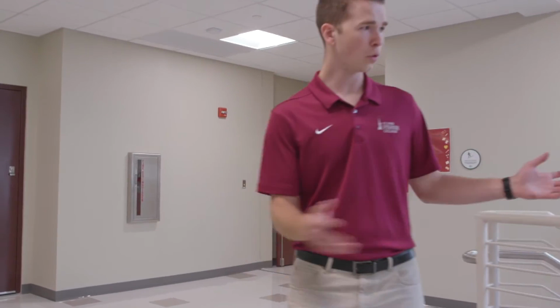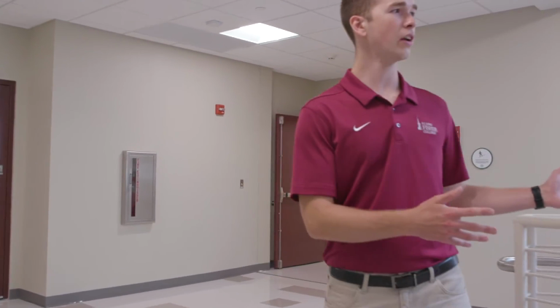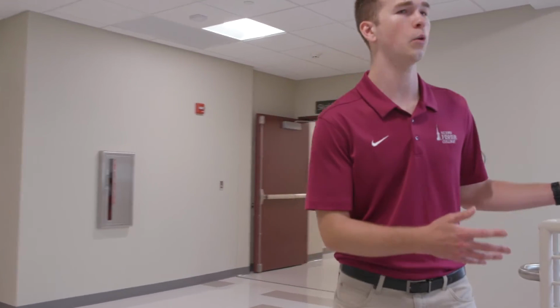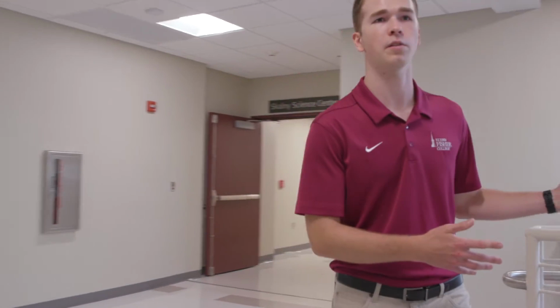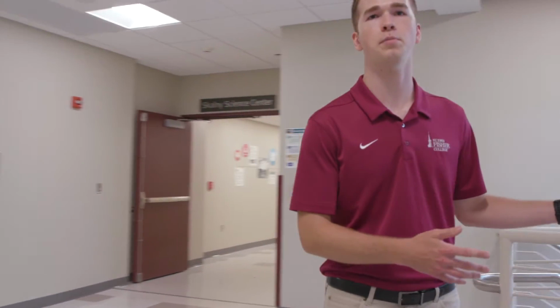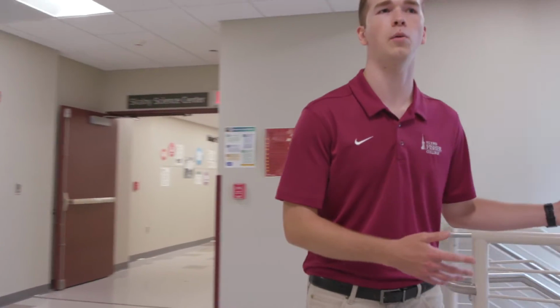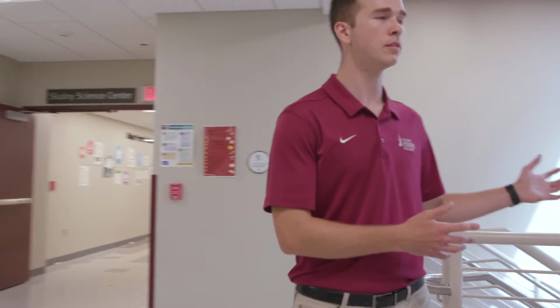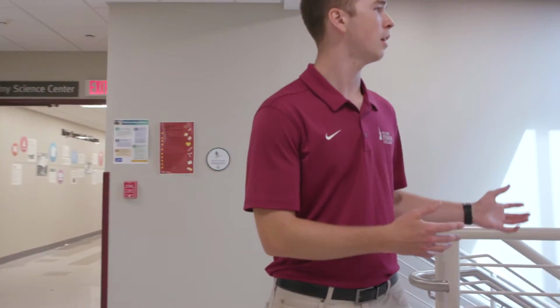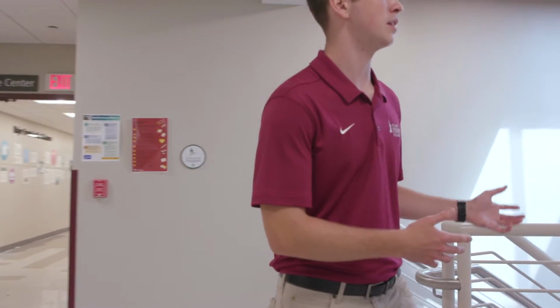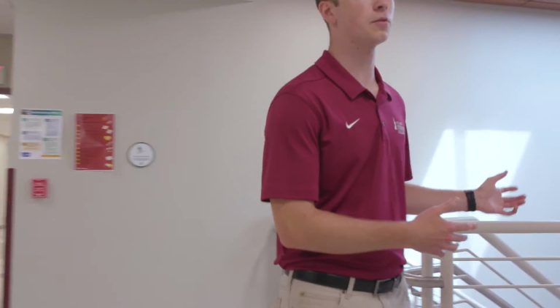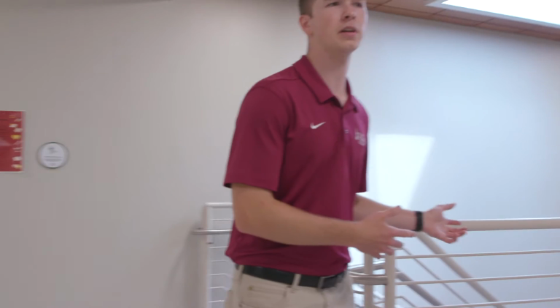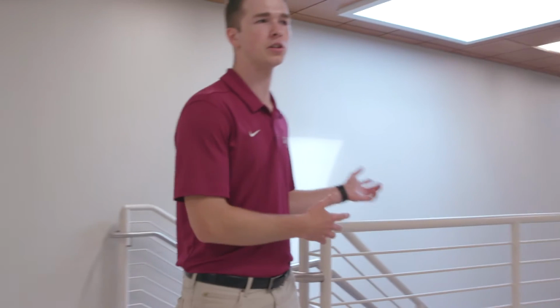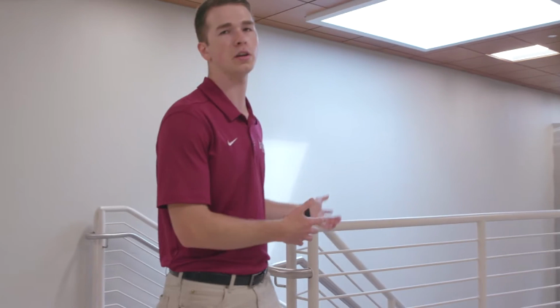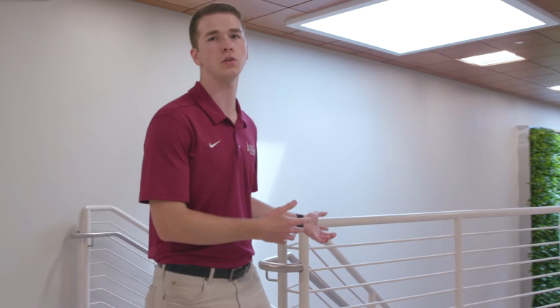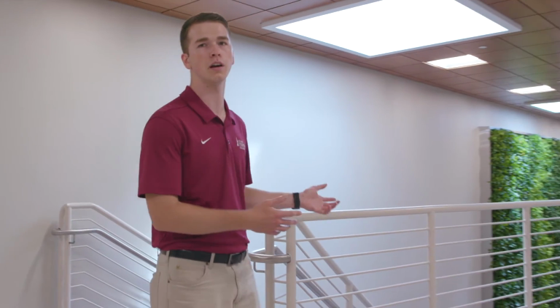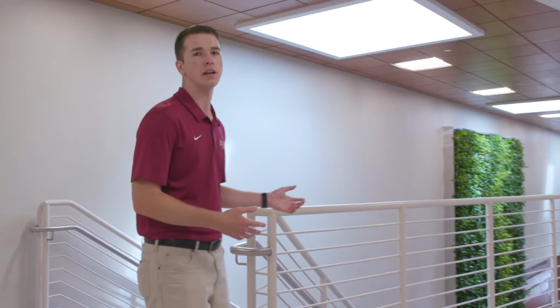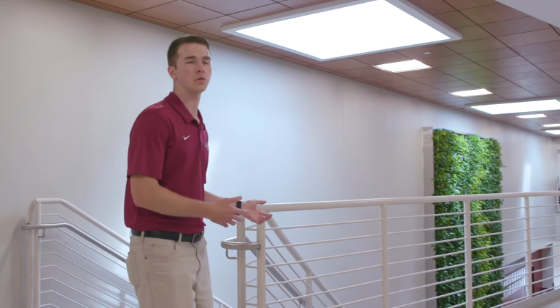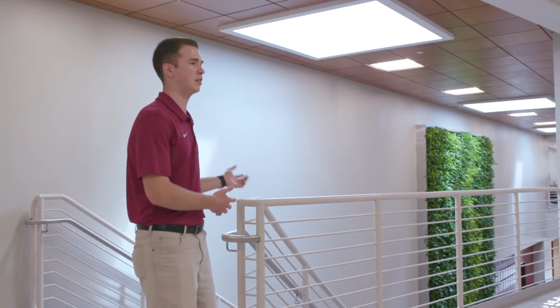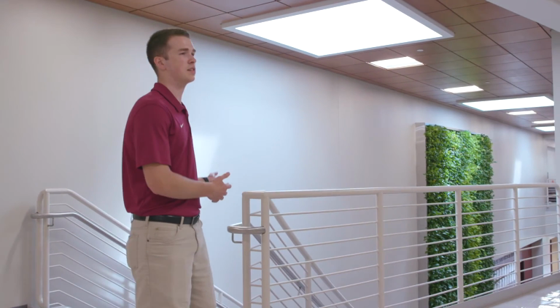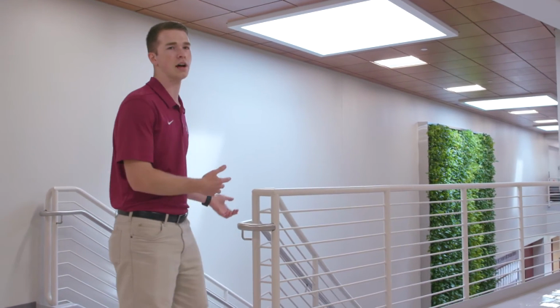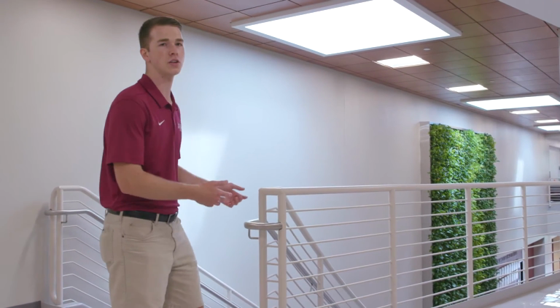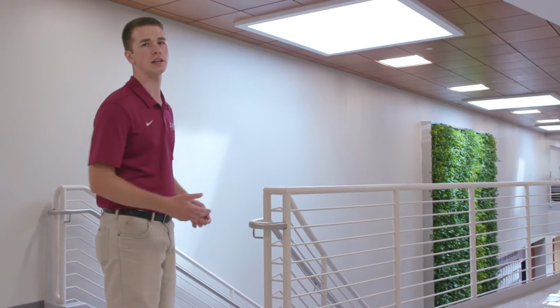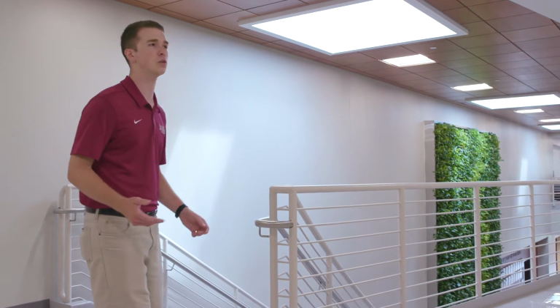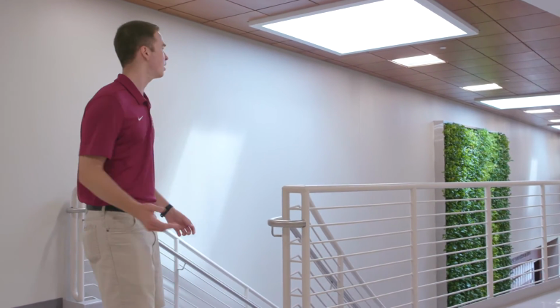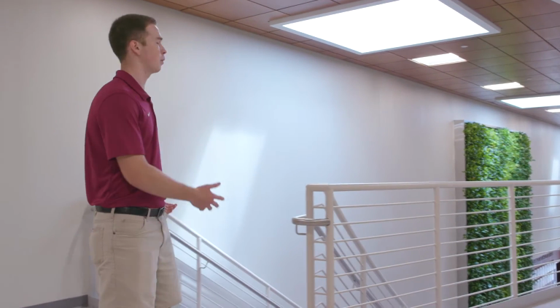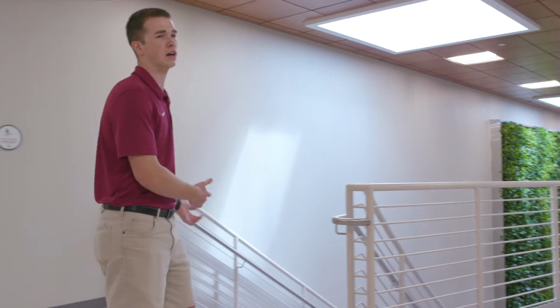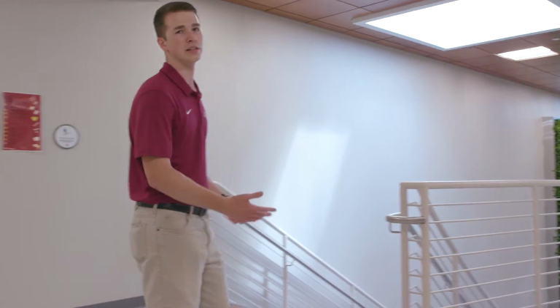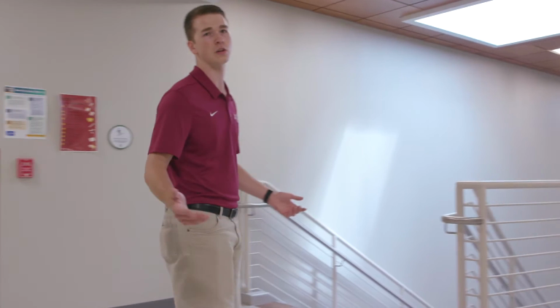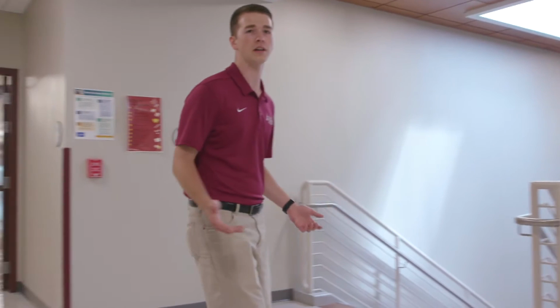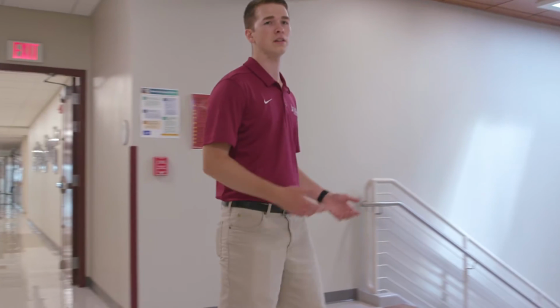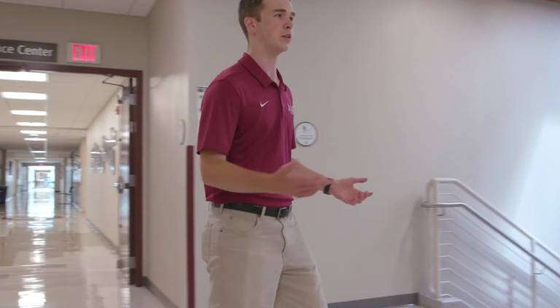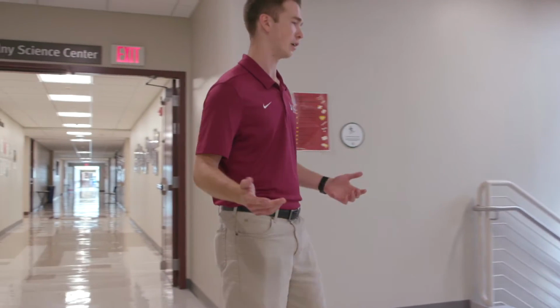That way students can study for midterms and final exams outside of normal hours. Right out here we have a live plant wall, which is a very good token to our eco-friendliness as a college, and it shows that we are a LEED certified building.